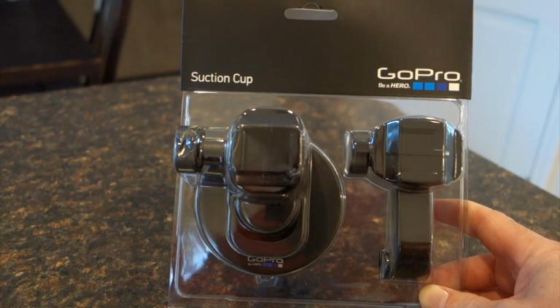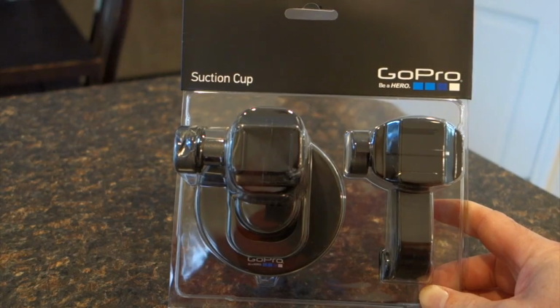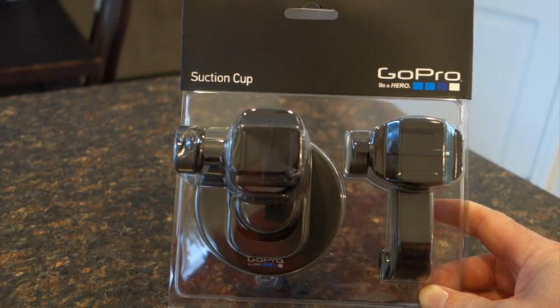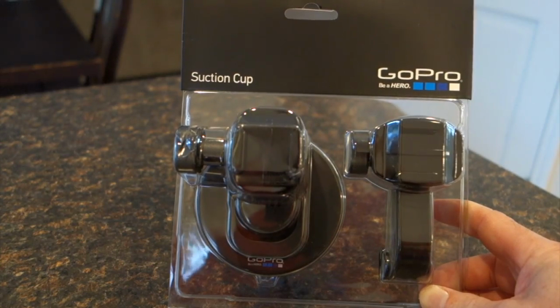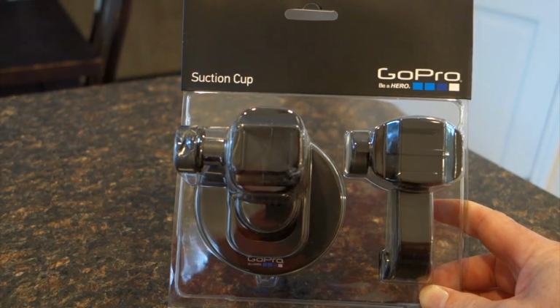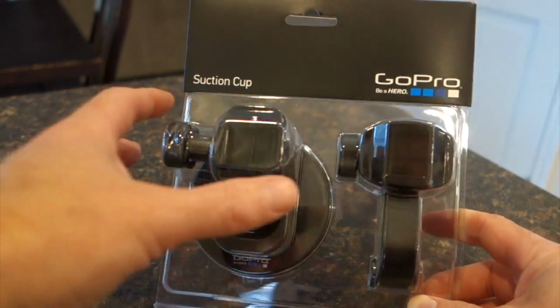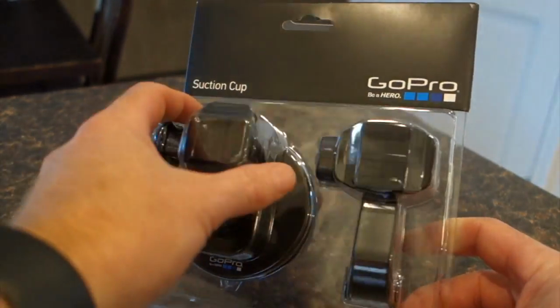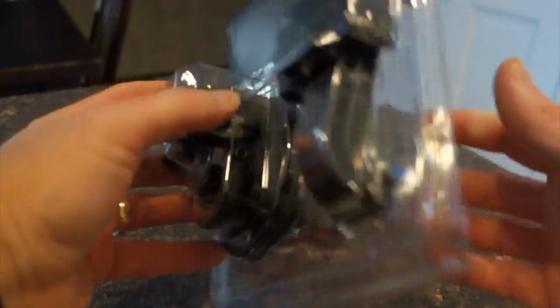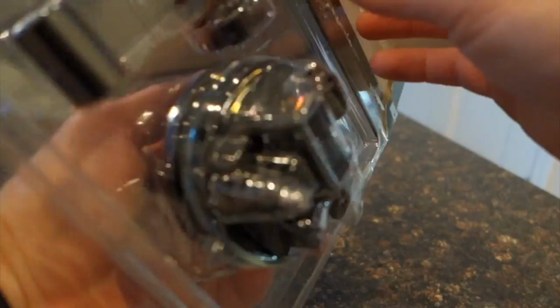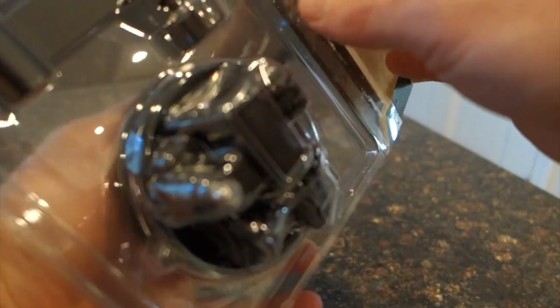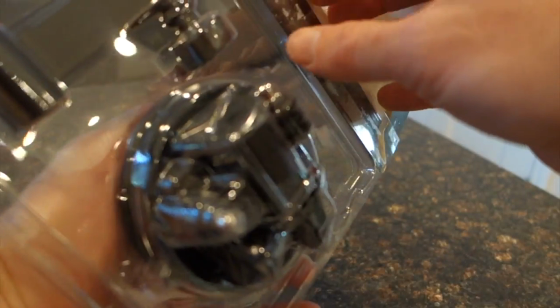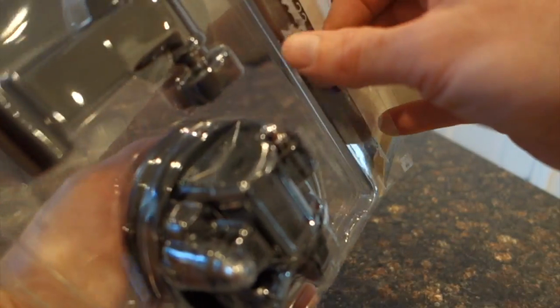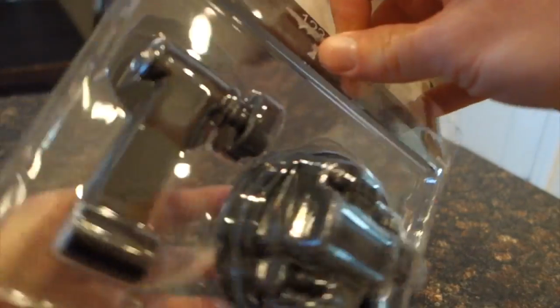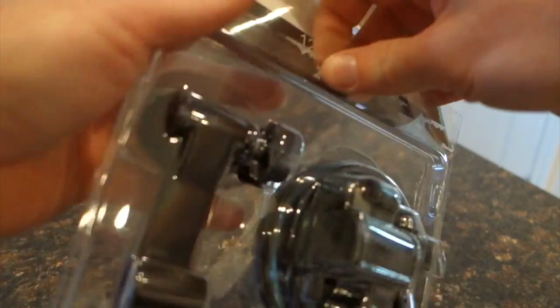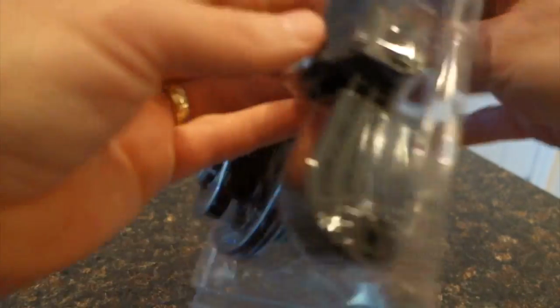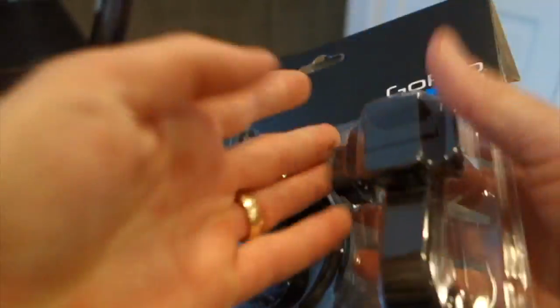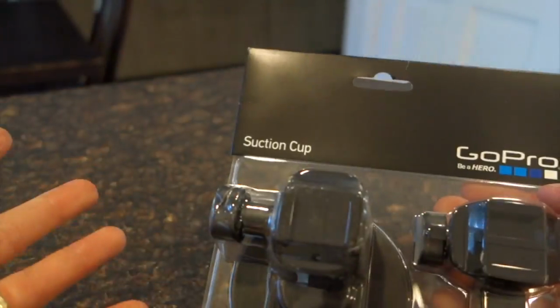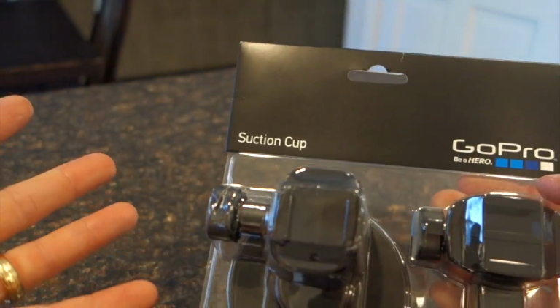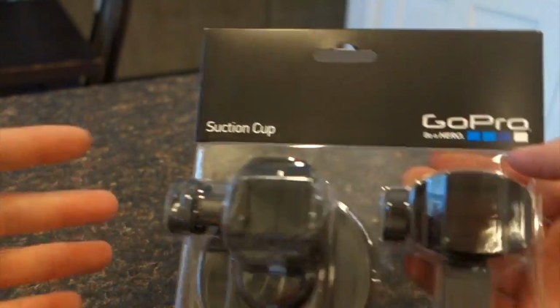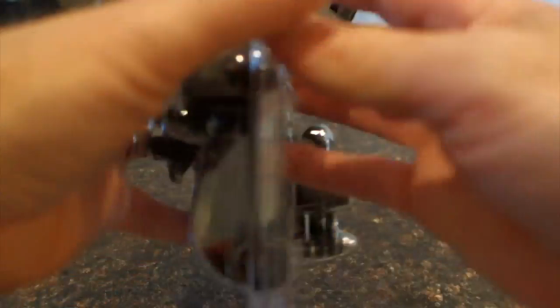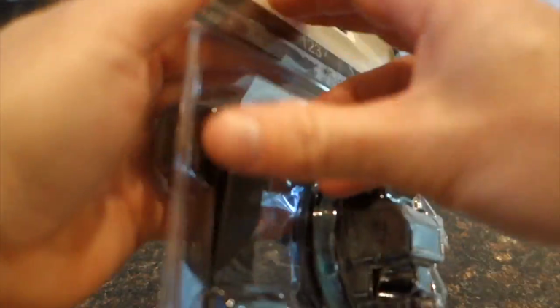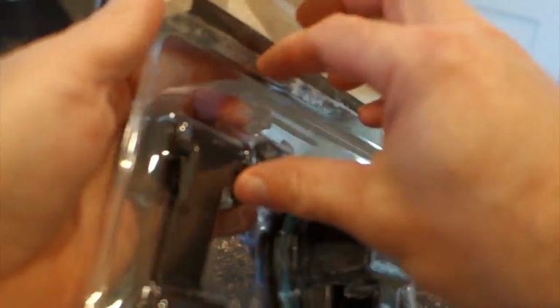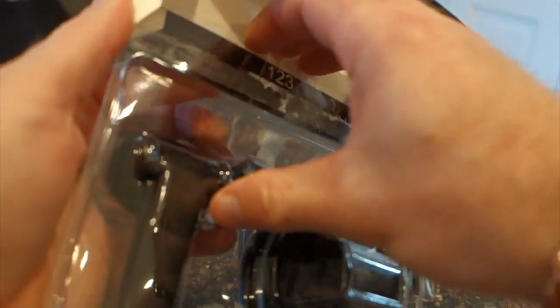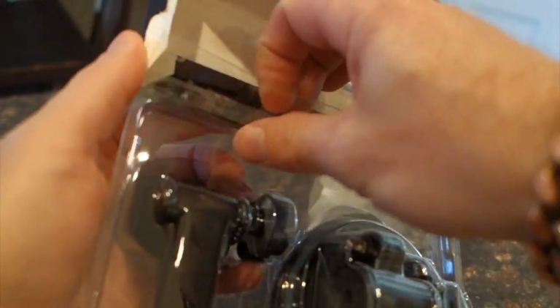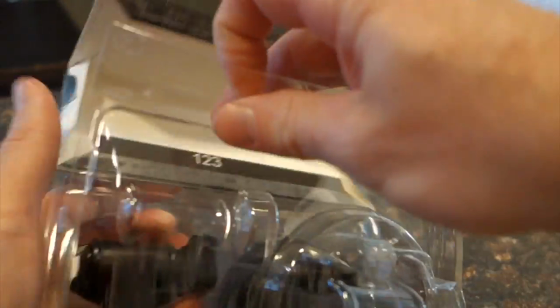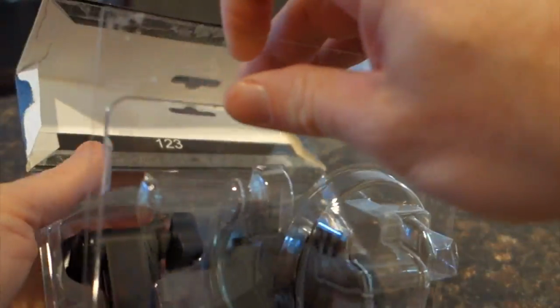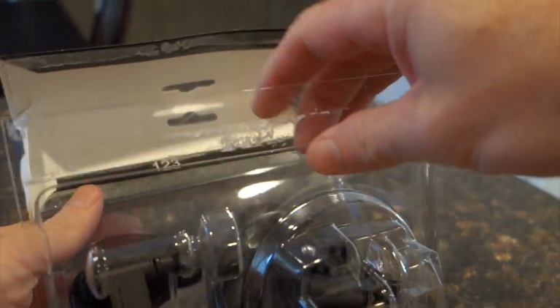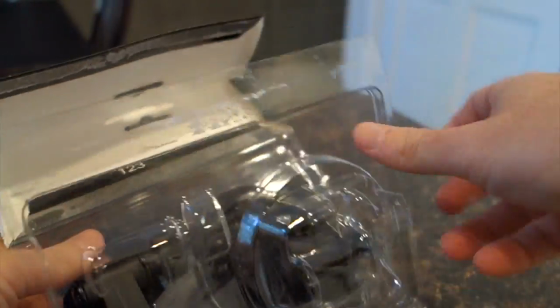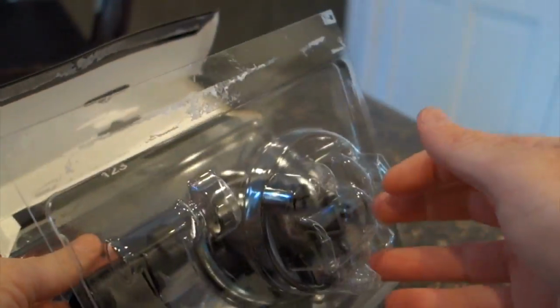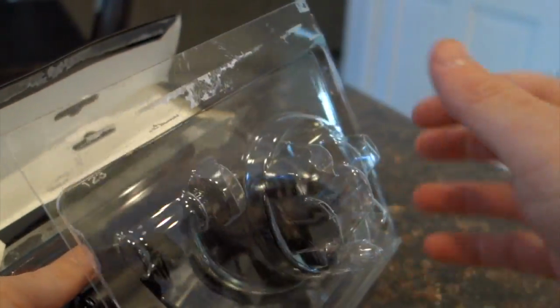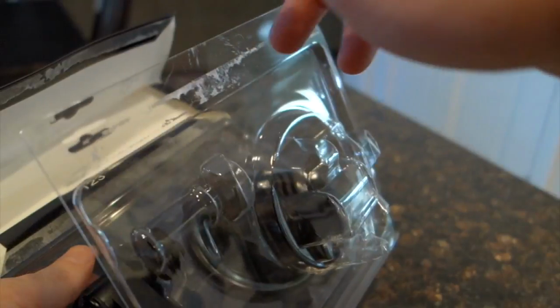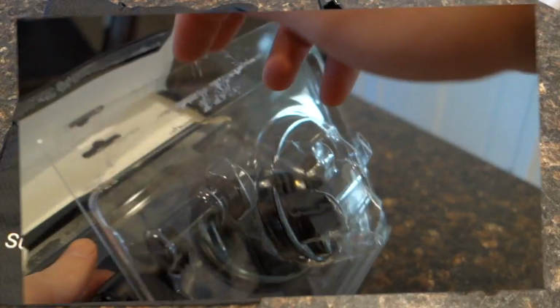This is the GoPro suction cup mount. This is the packaging it comes in — a blister pack like this.